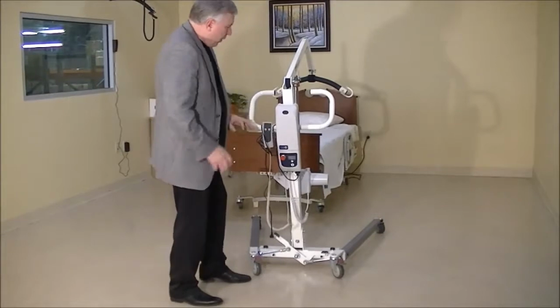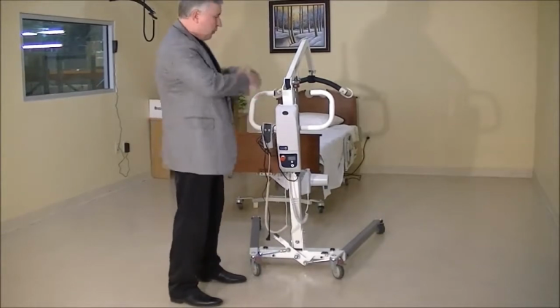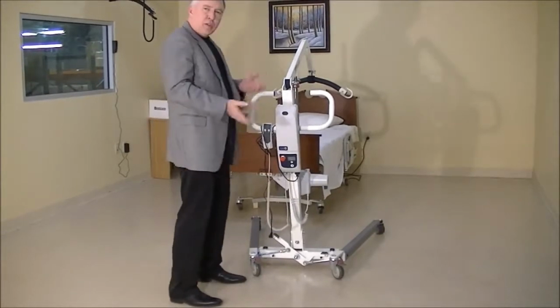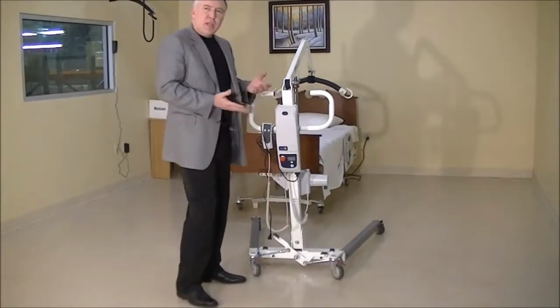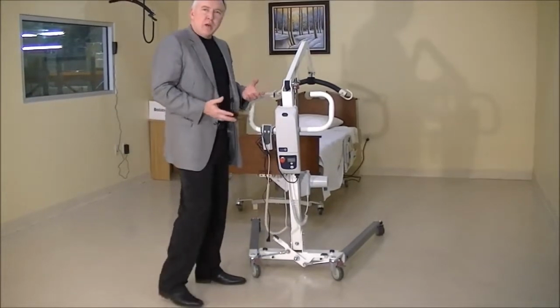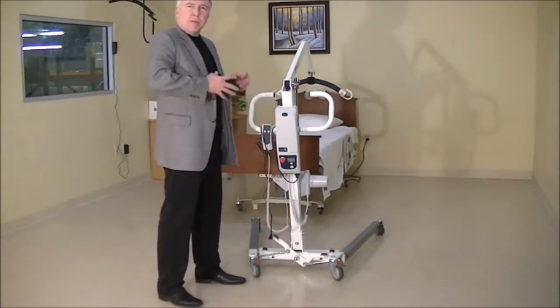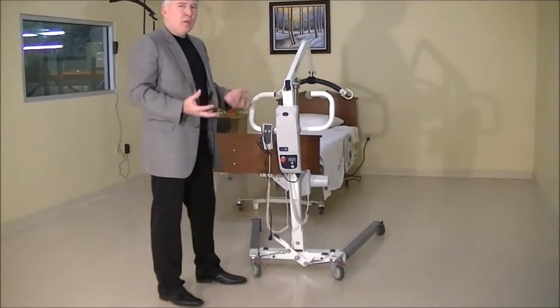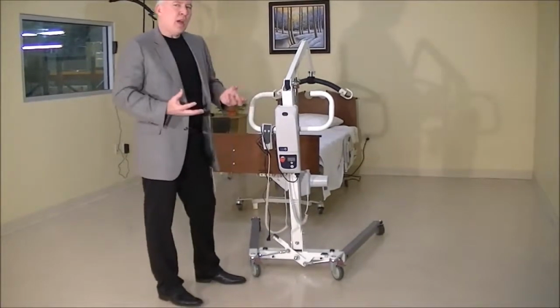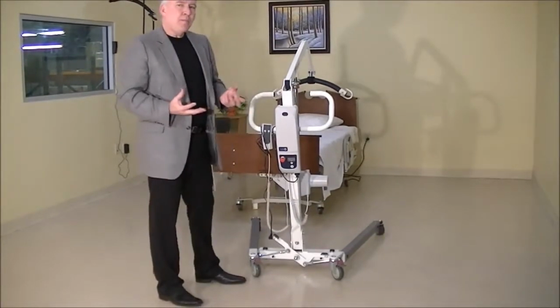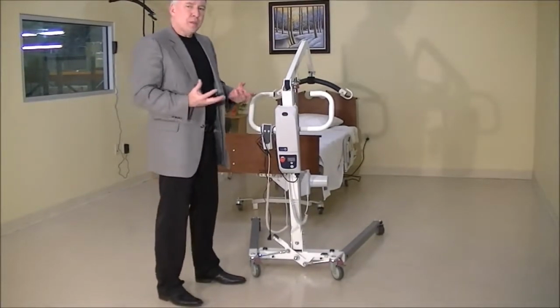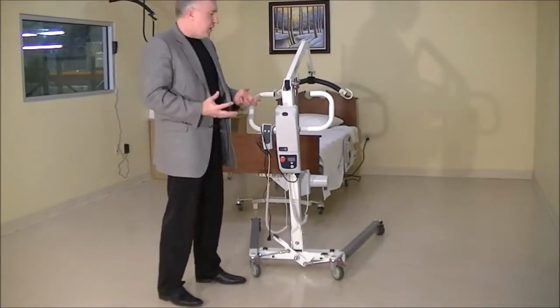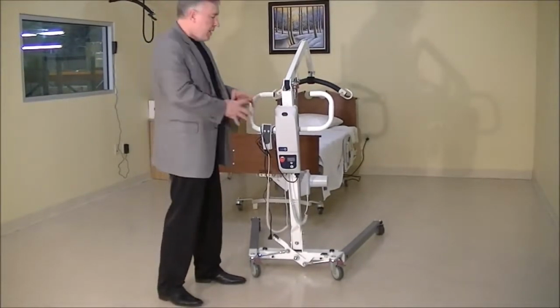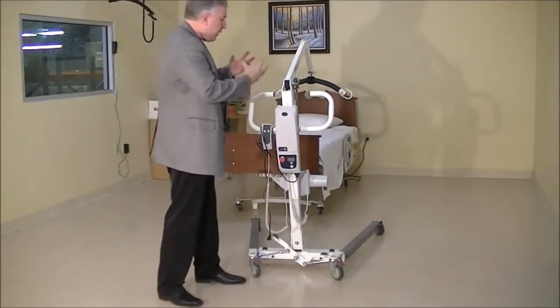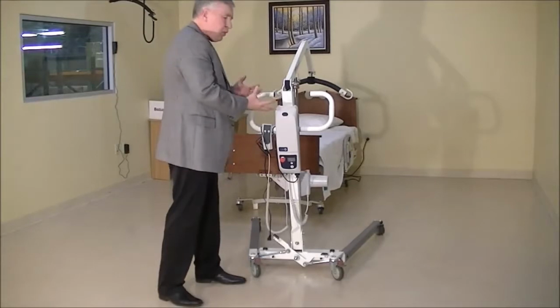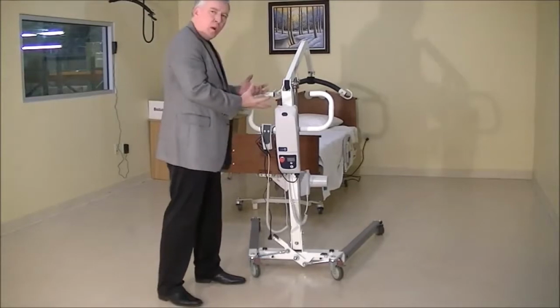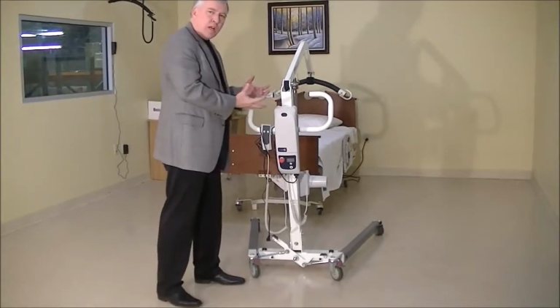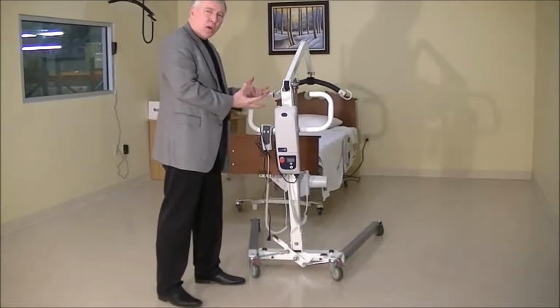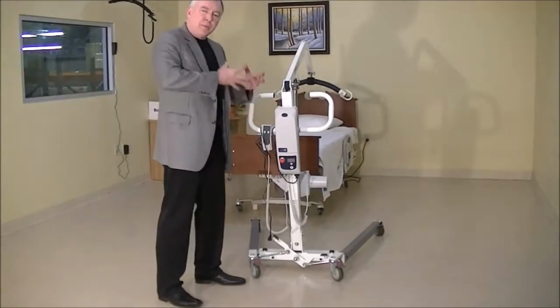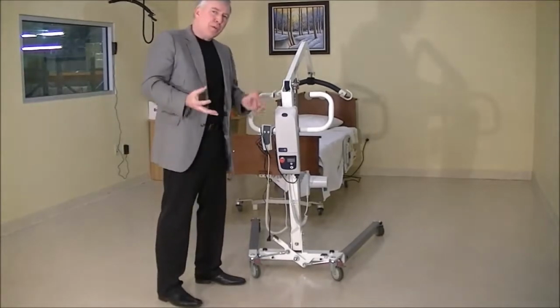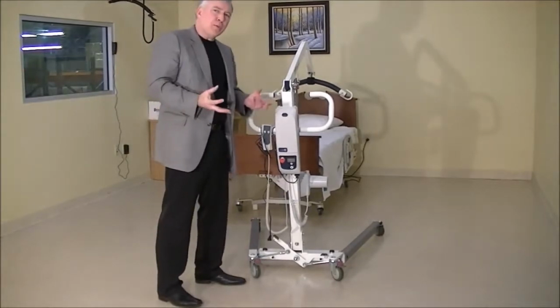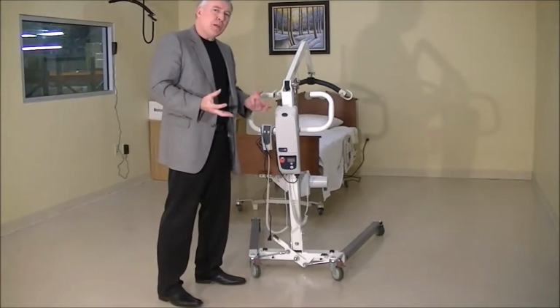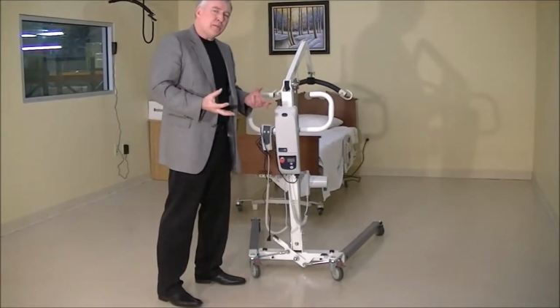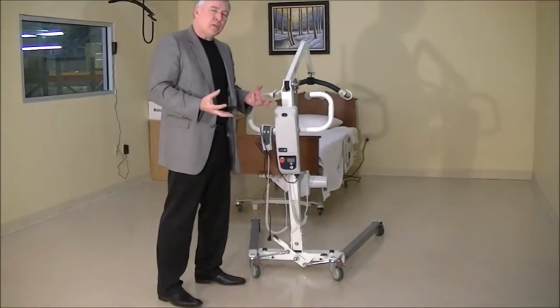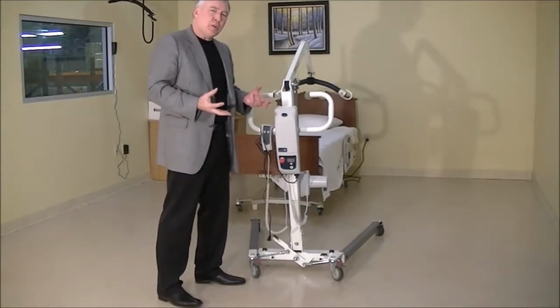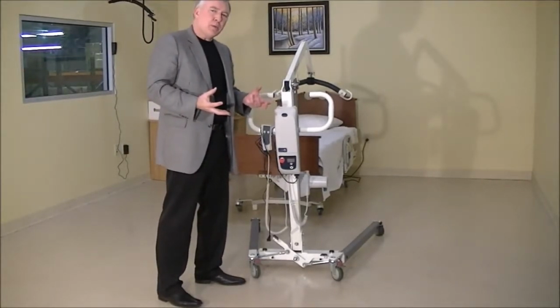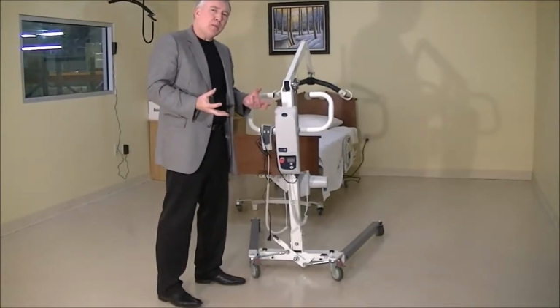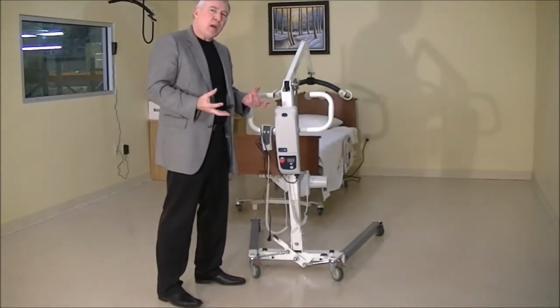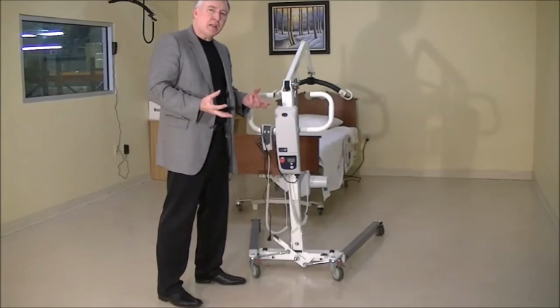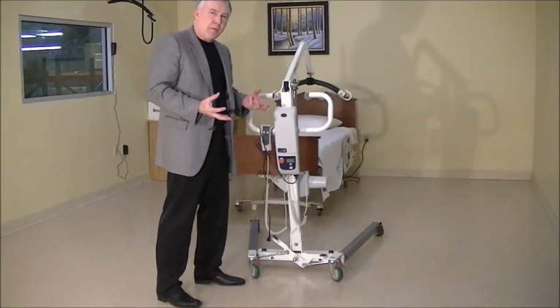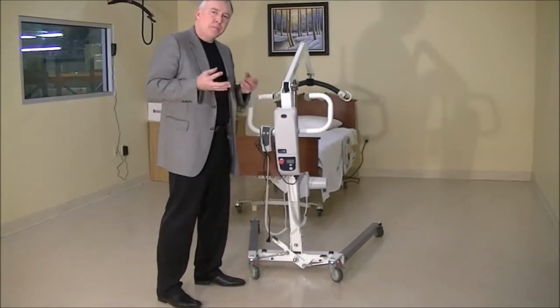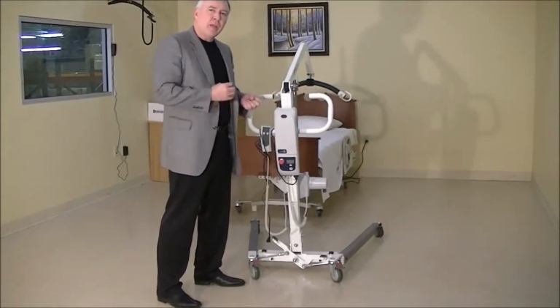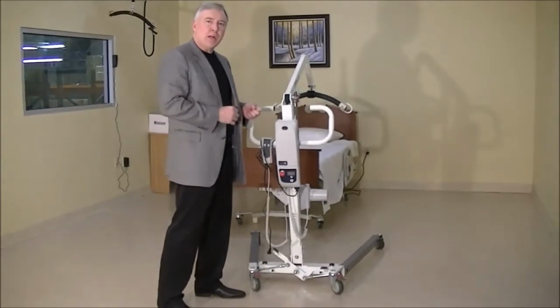As you can see, getting the lift together is the first step, but if you get it to the point where it's not working, hopefully these troubleshooting steps will help you isolate the problem. Thanks for watching.